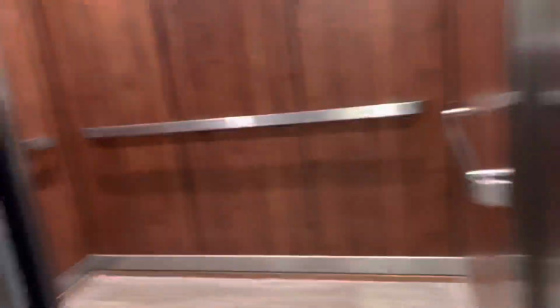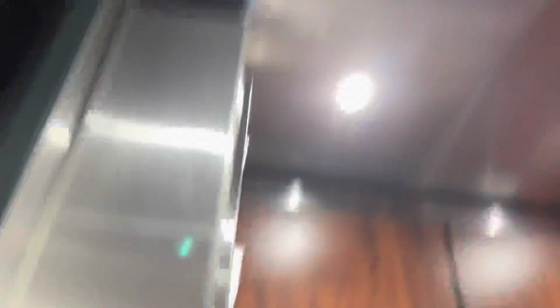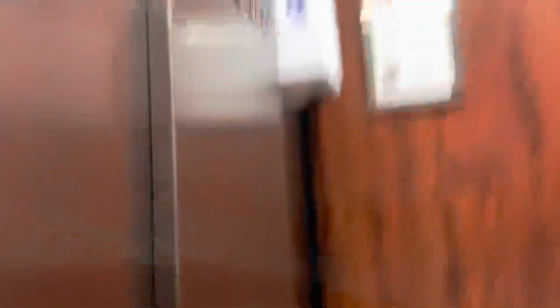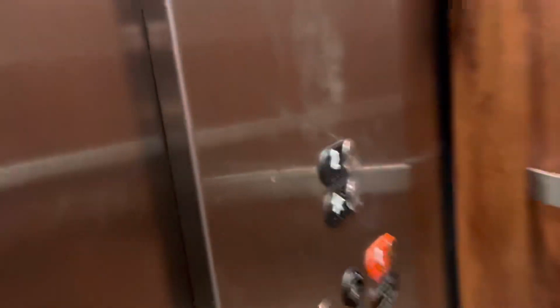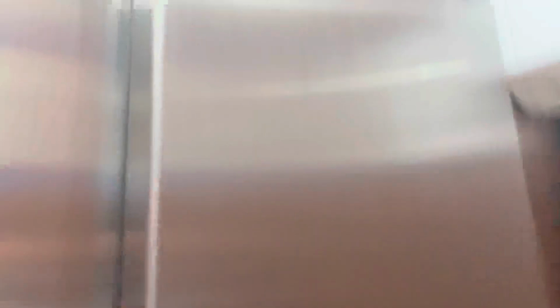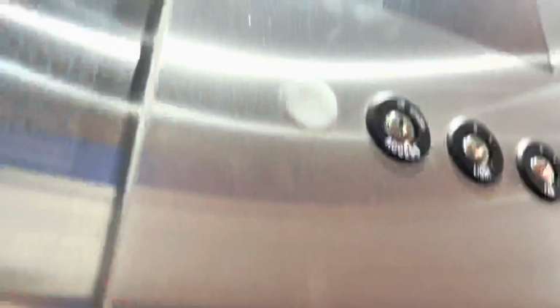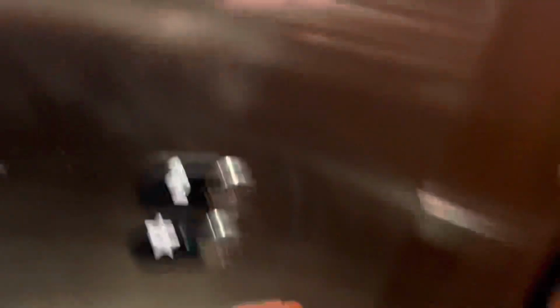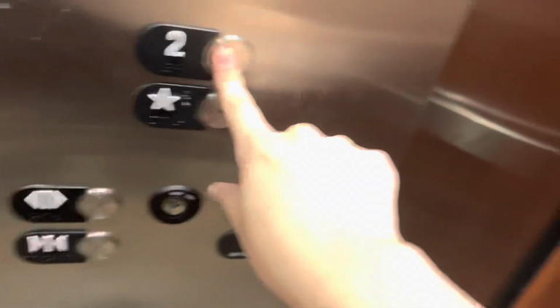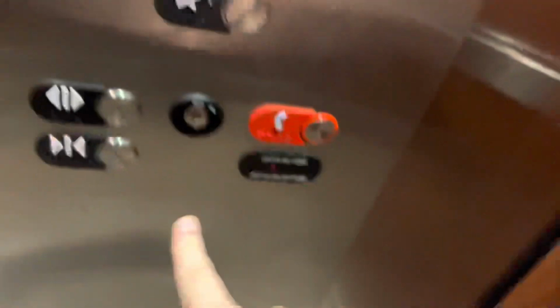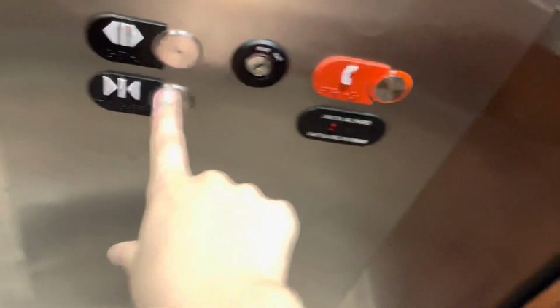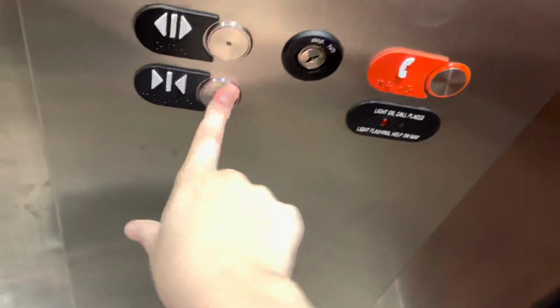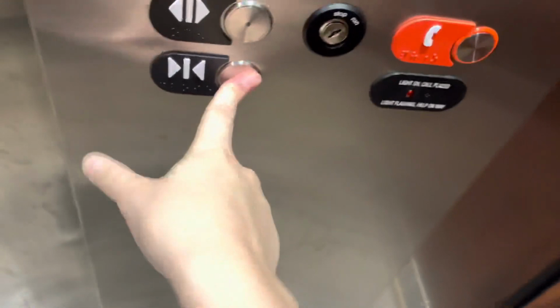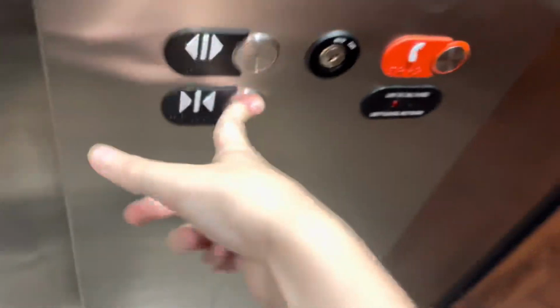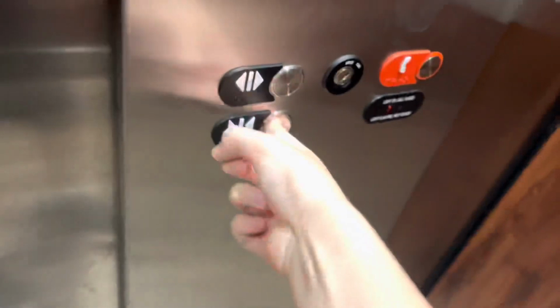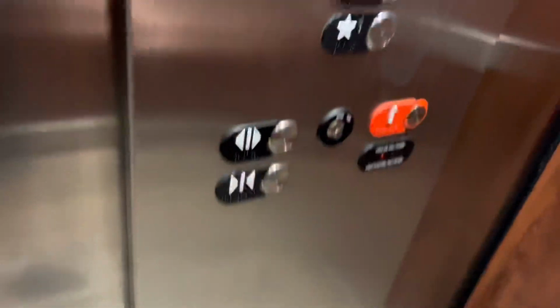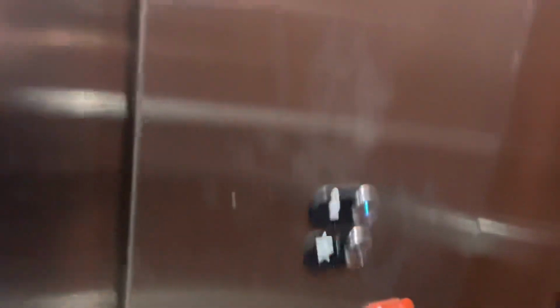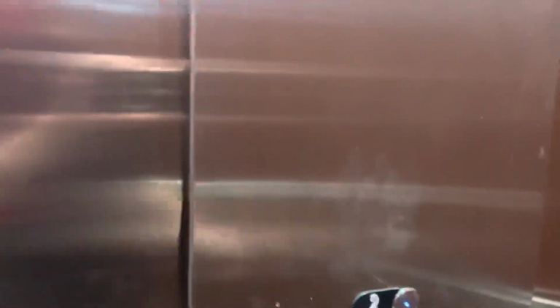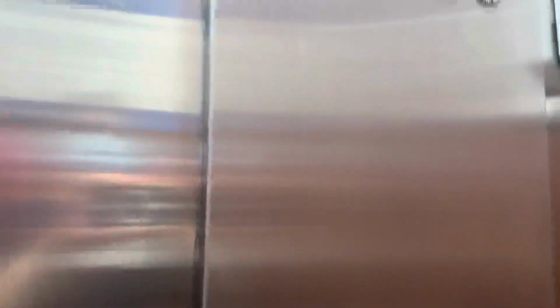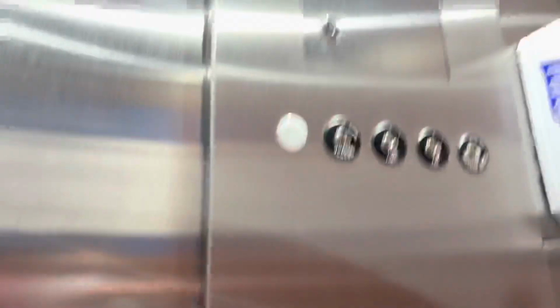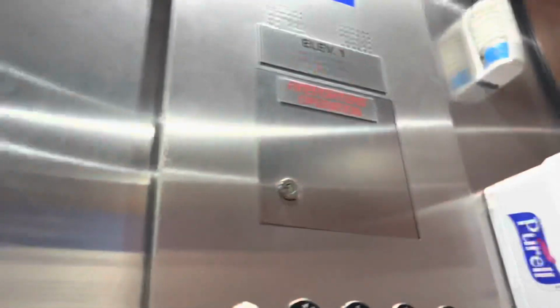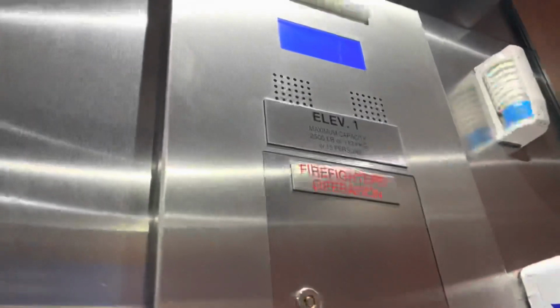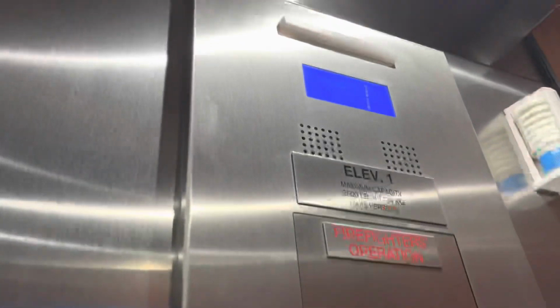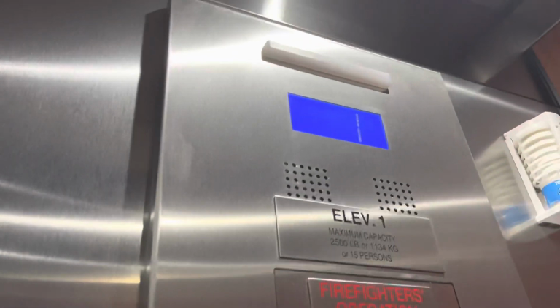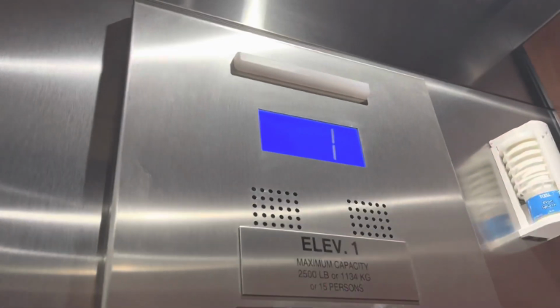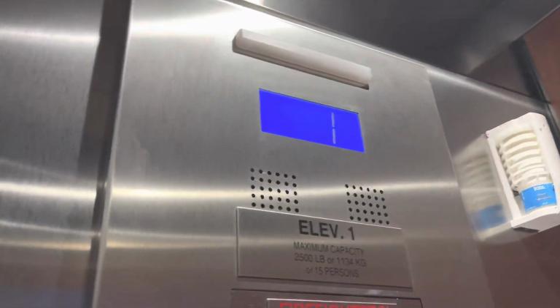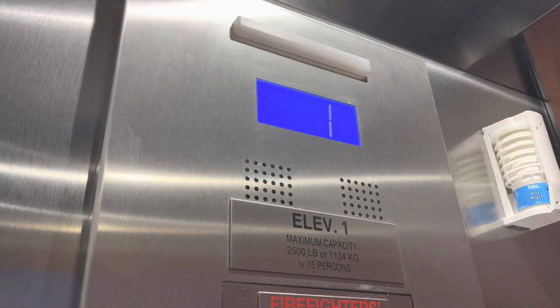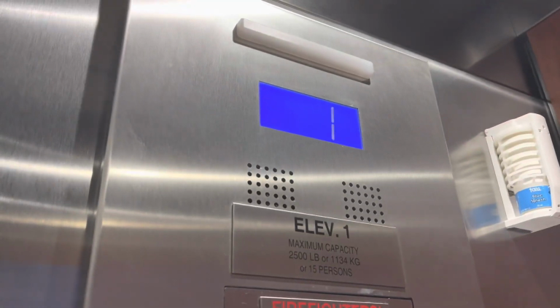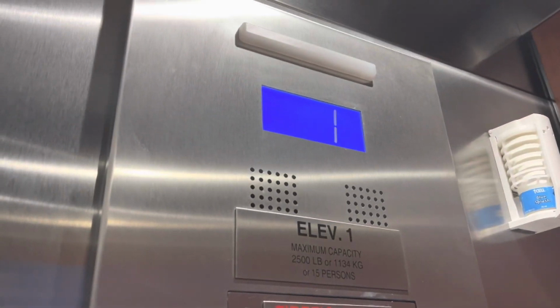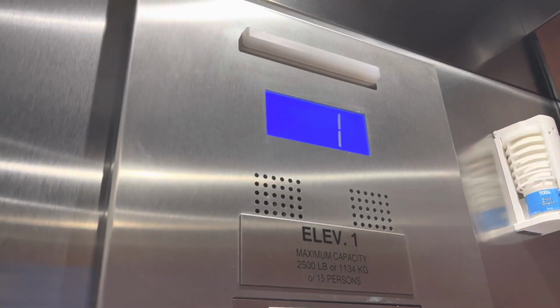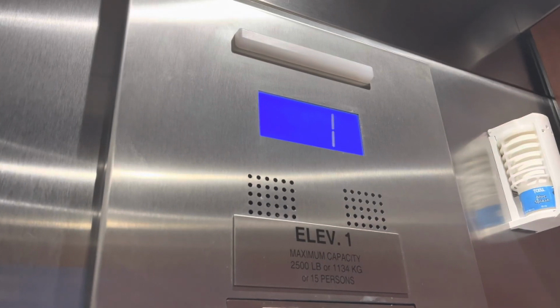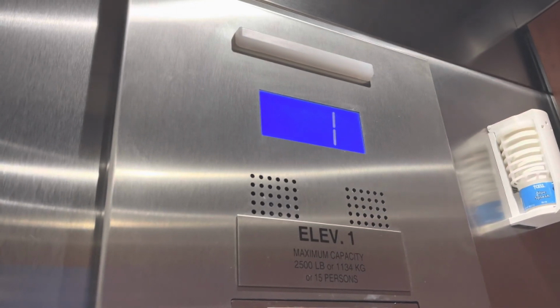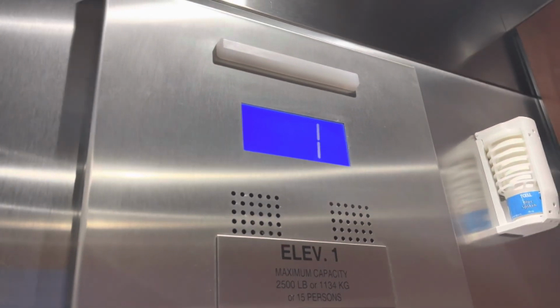Oh— never mind. It is a newer Series 2, actually. Even though there was a red button. Here we go. Yep, it's a Hydrofit.